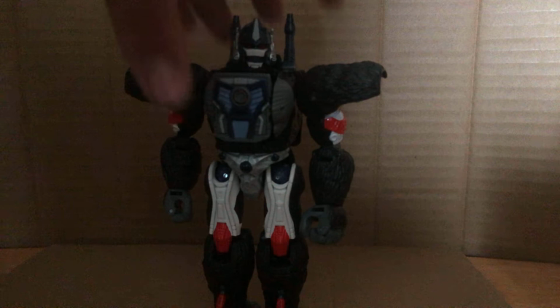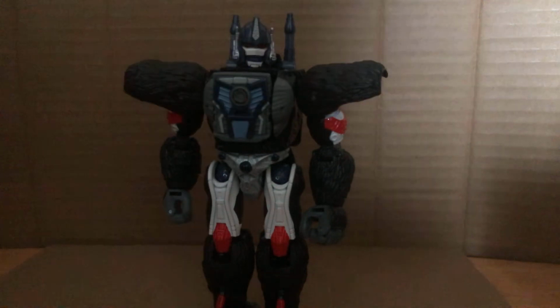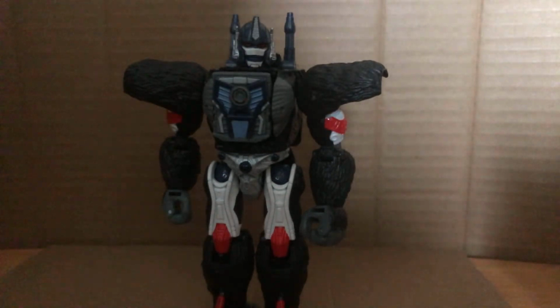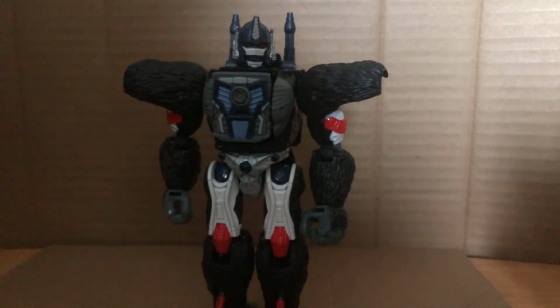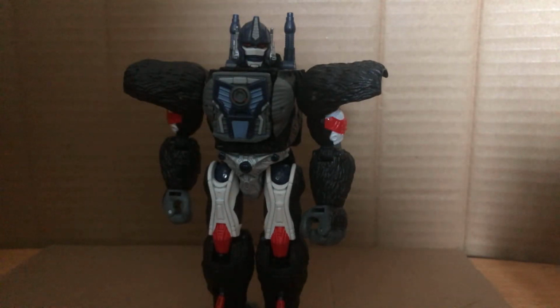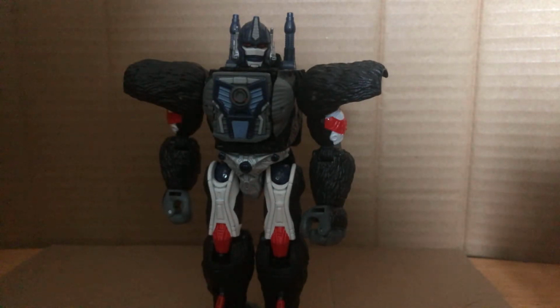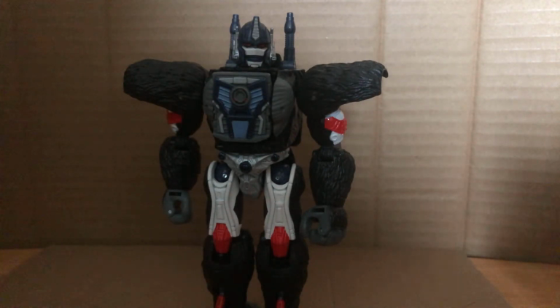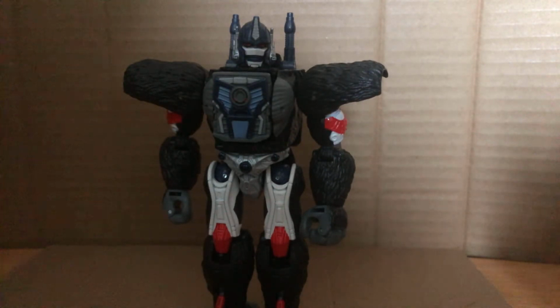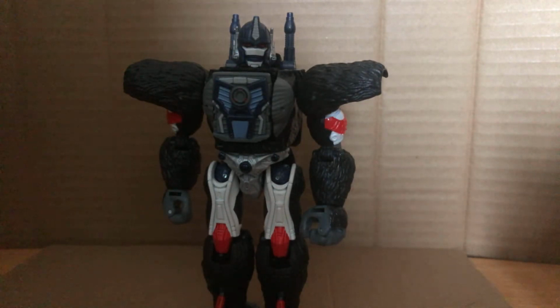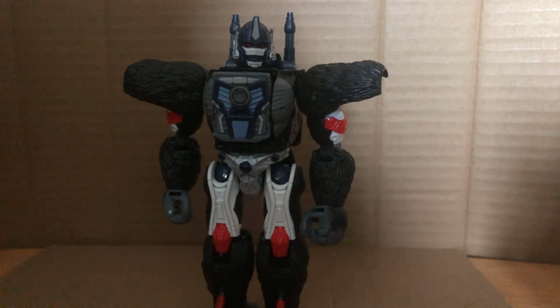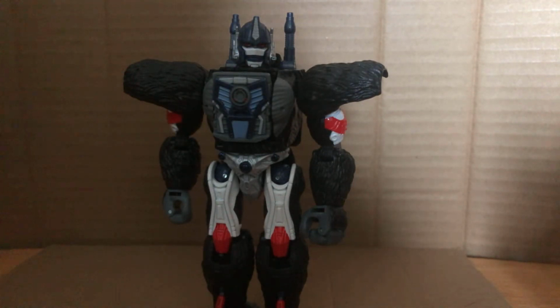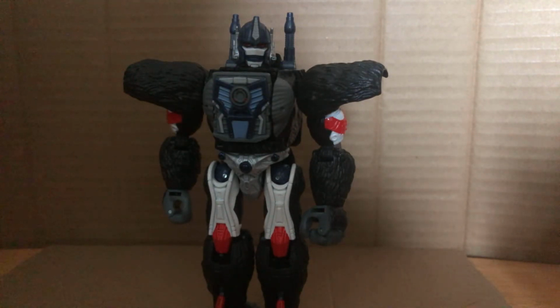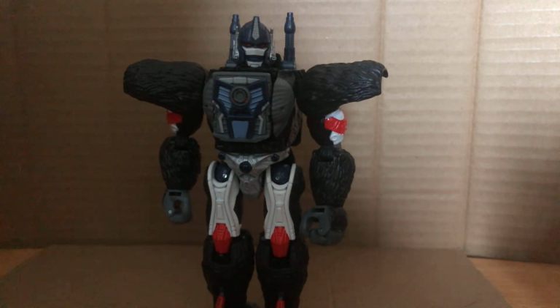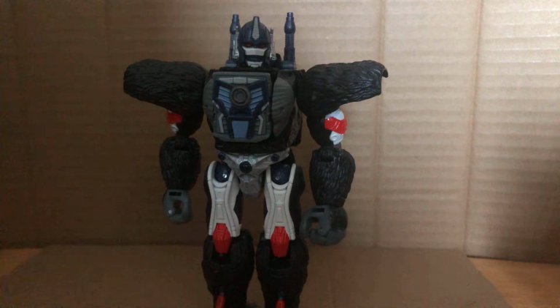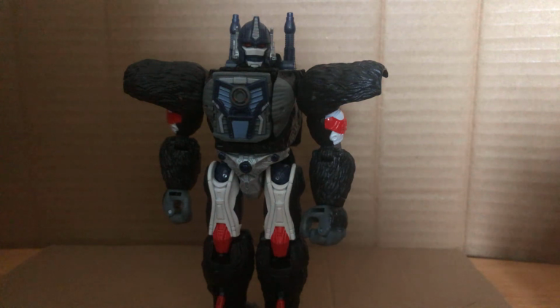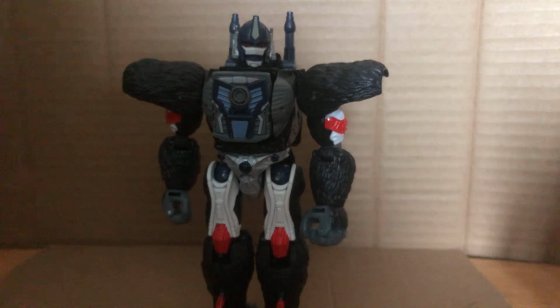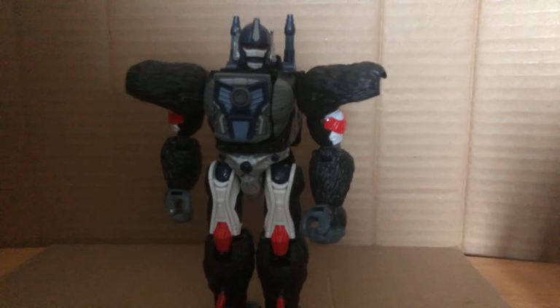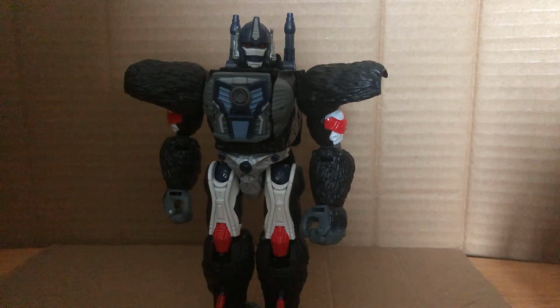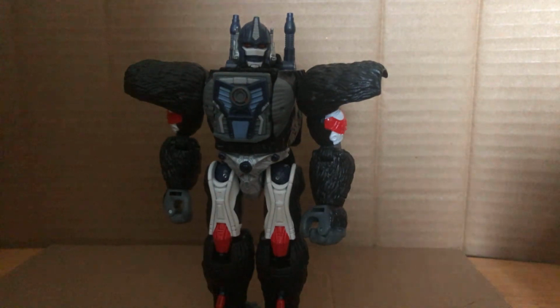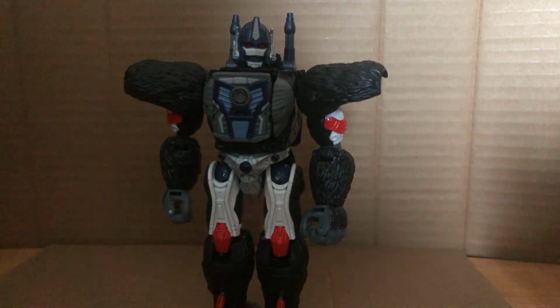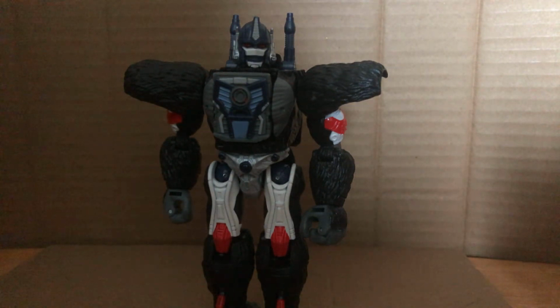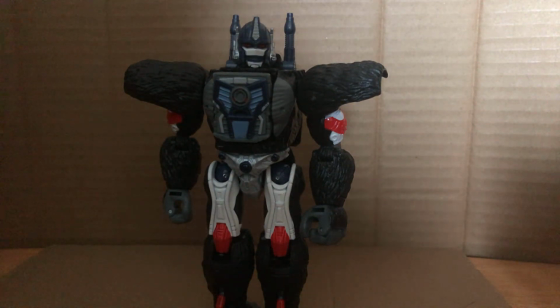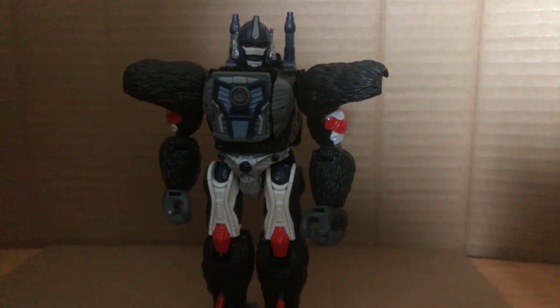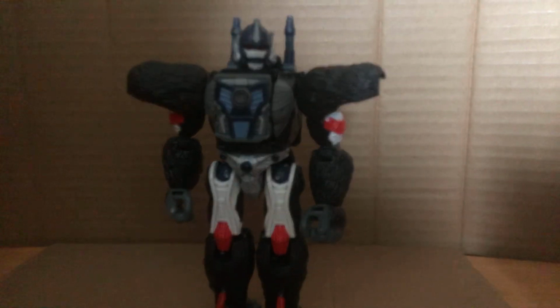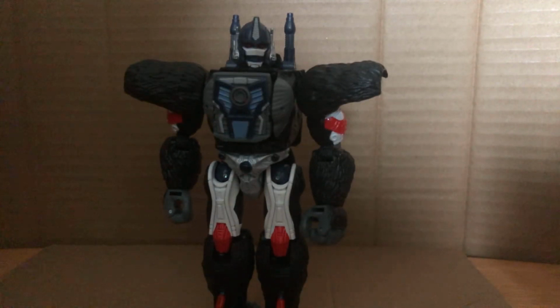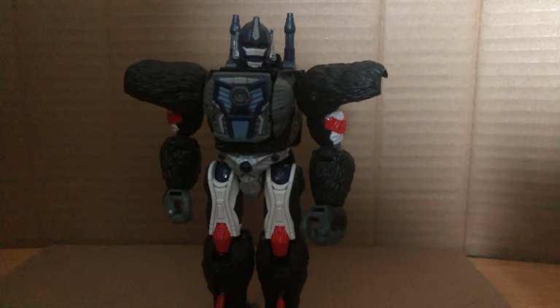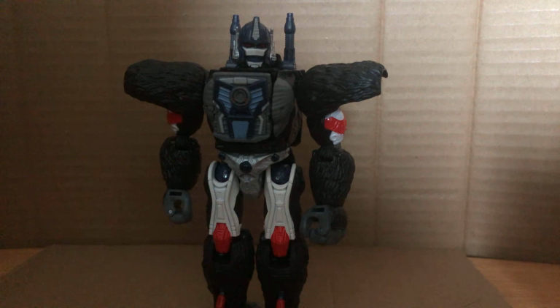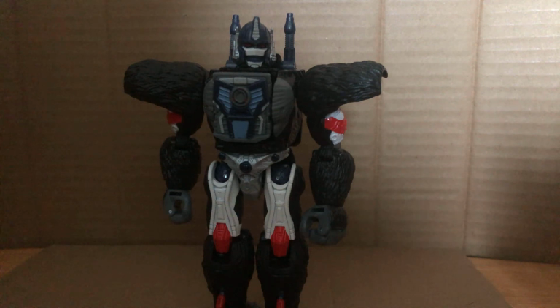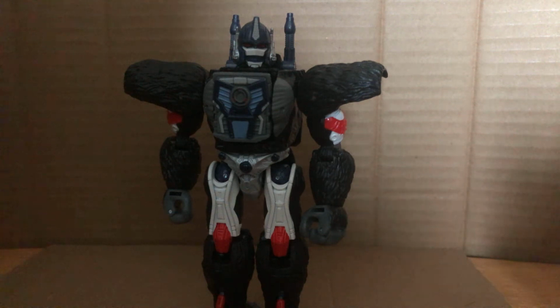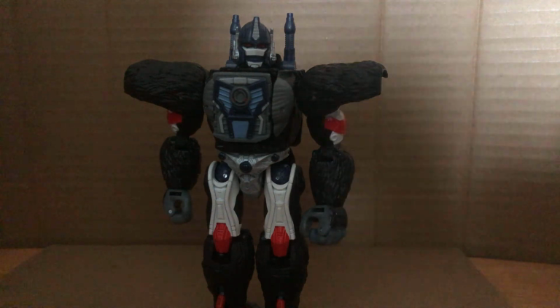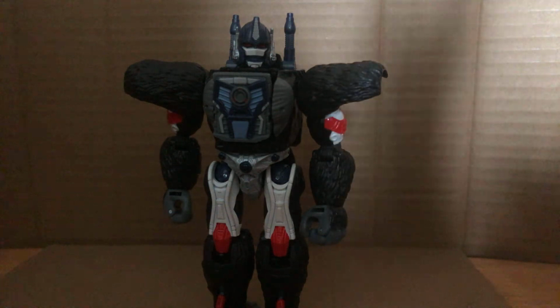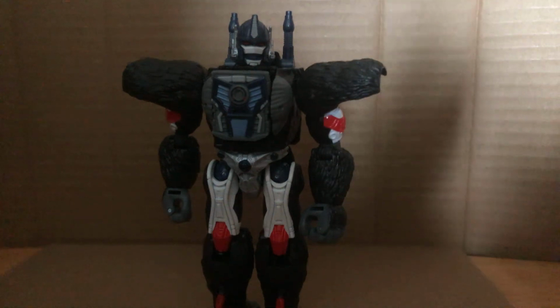So yeah, really nice figure. Definitely recommend him — if you see him, pick him up. That's my review for Voyager Class Optimus Primal. Until next time, see ya.